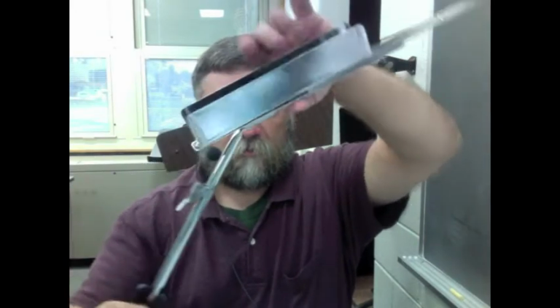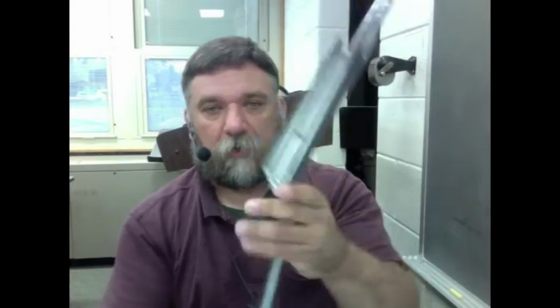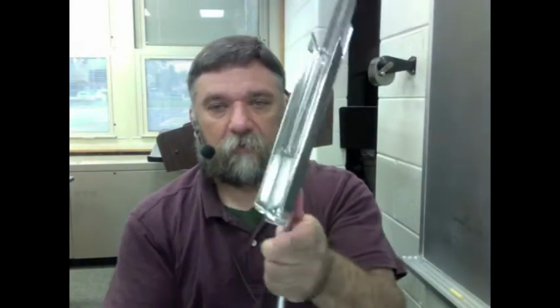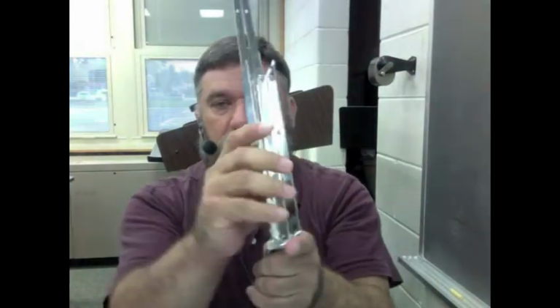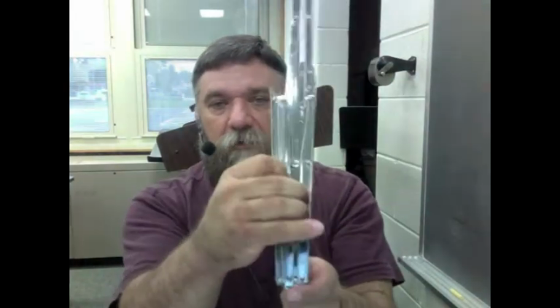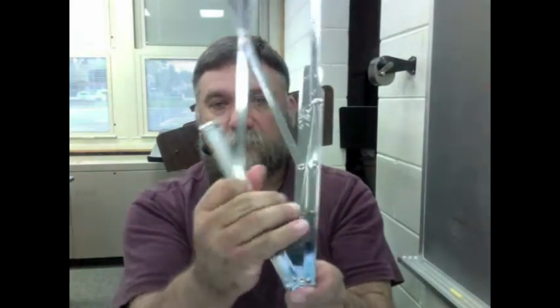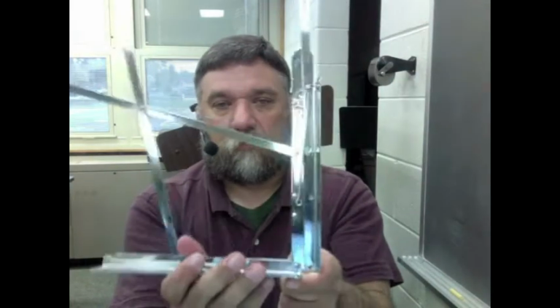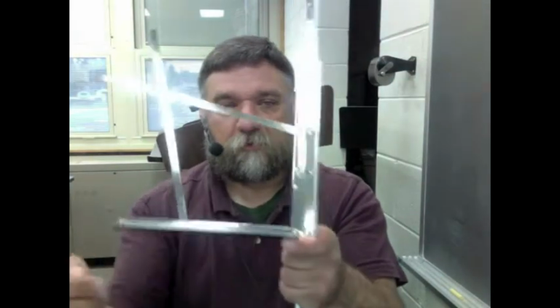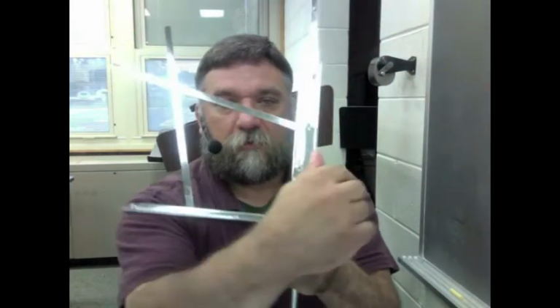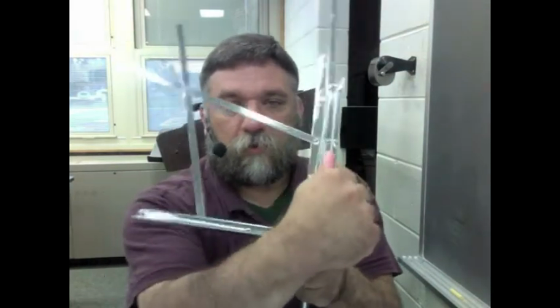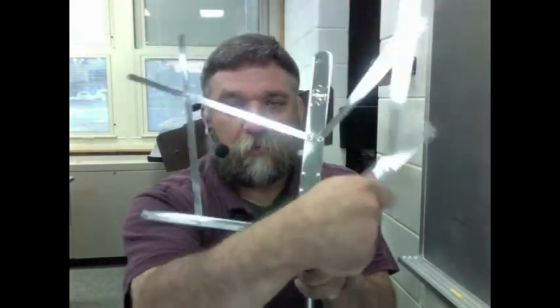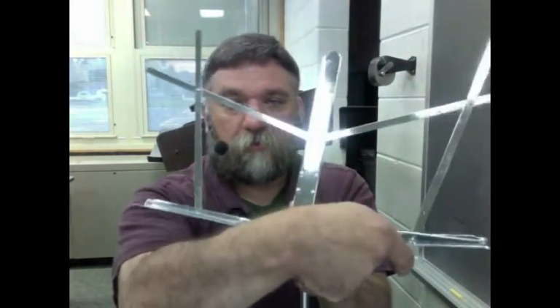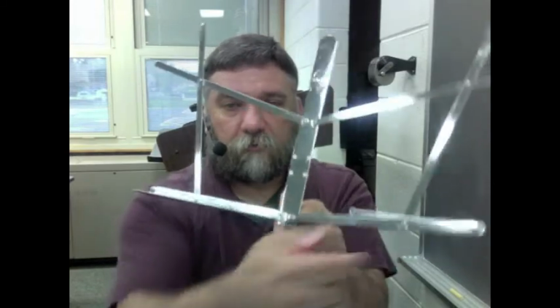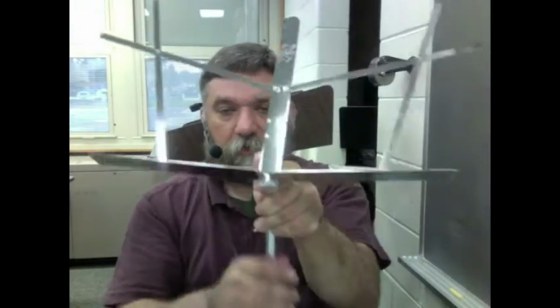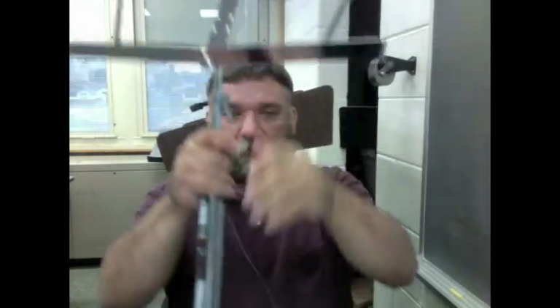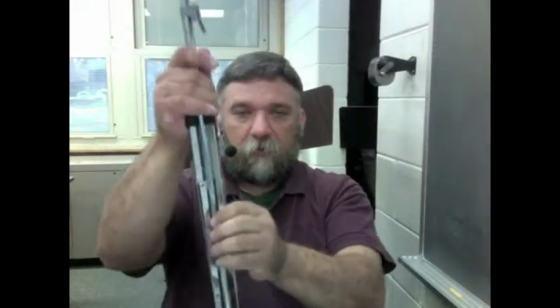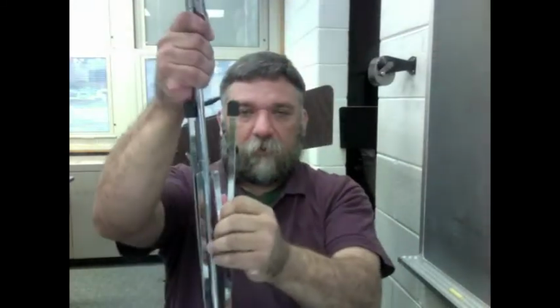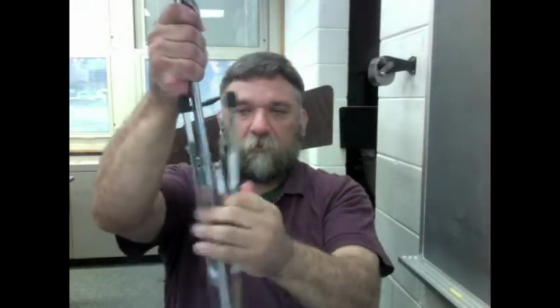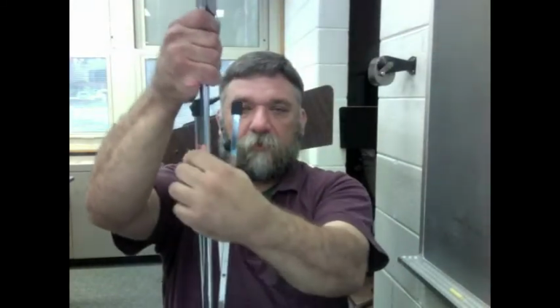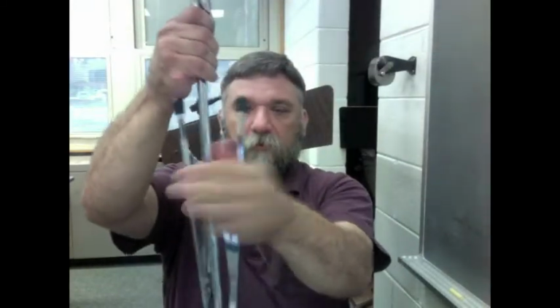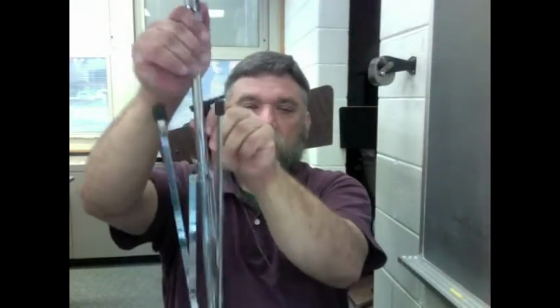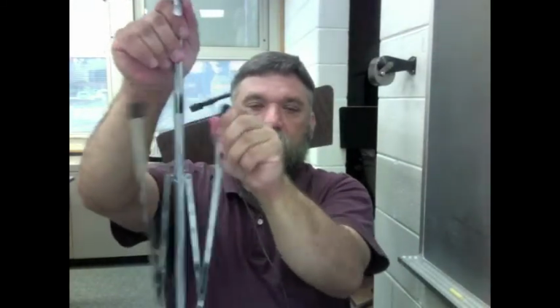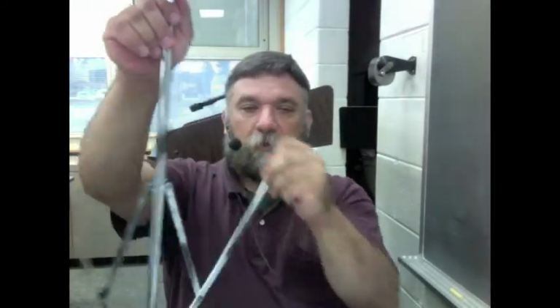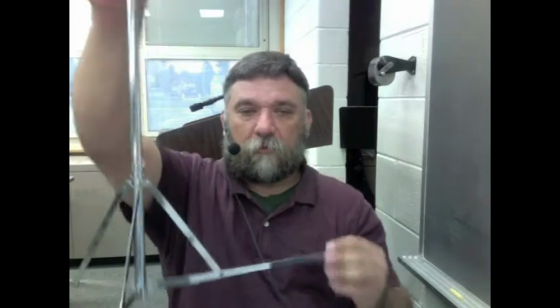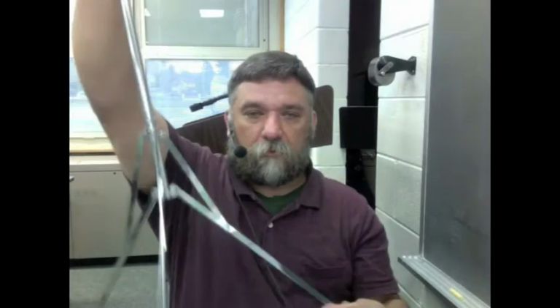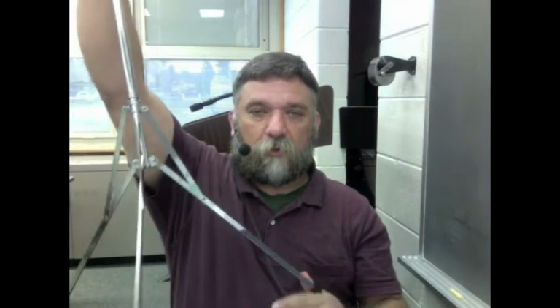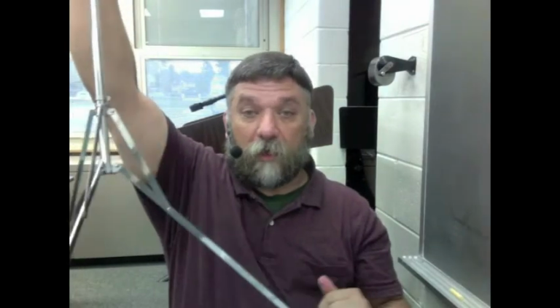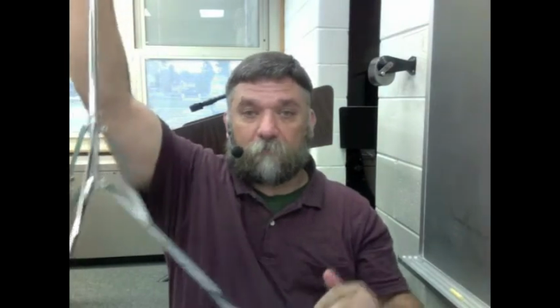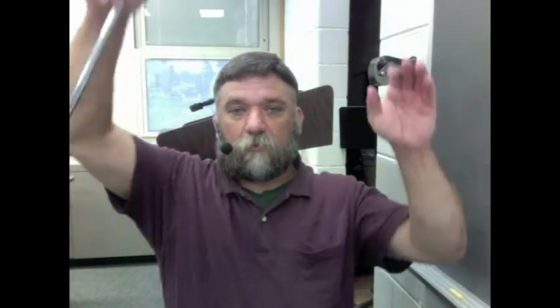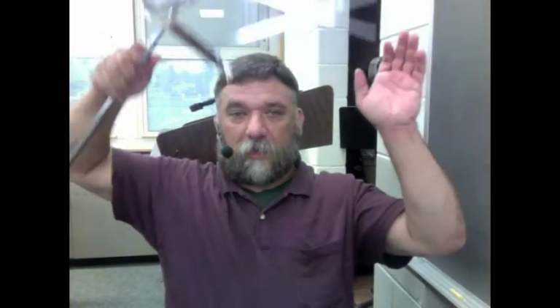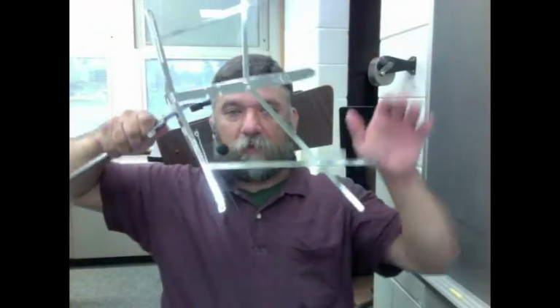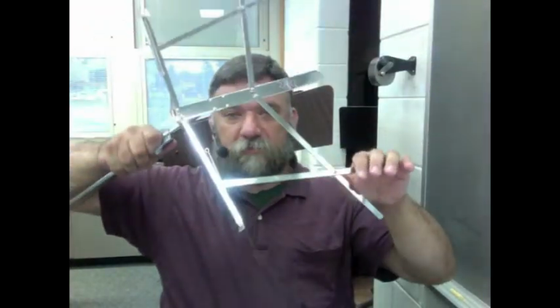And we have our stand. Open one side, open another side, and the feet — one, two, three. Voila, we have a music stand.